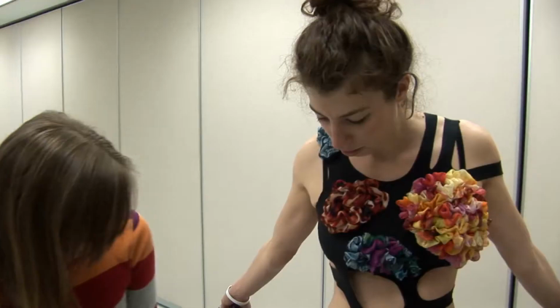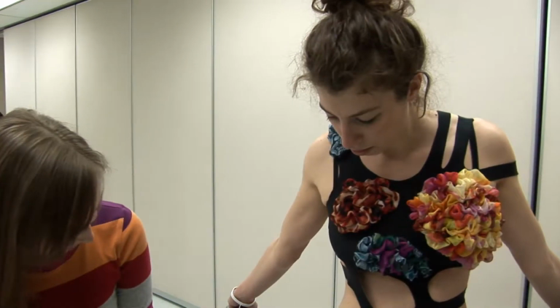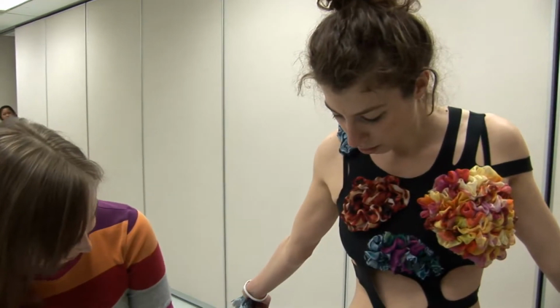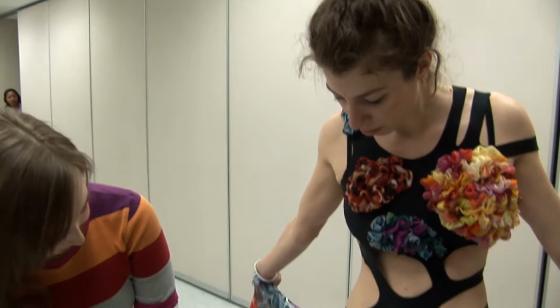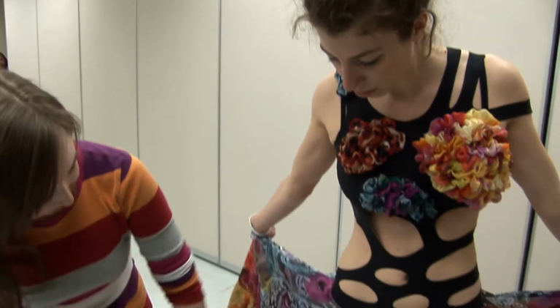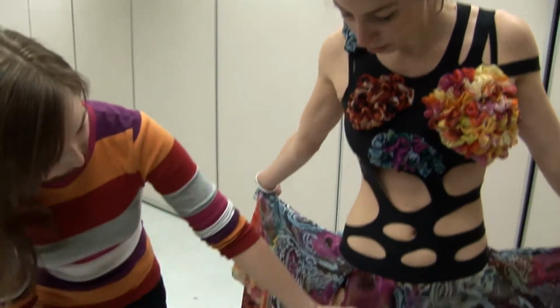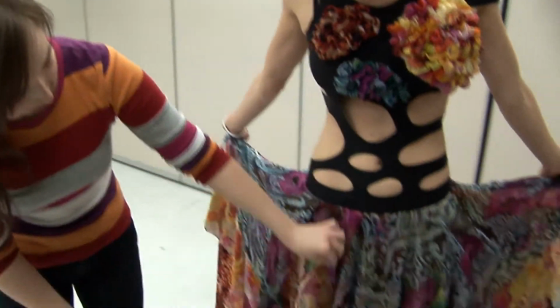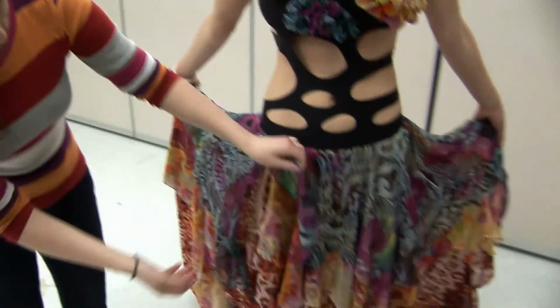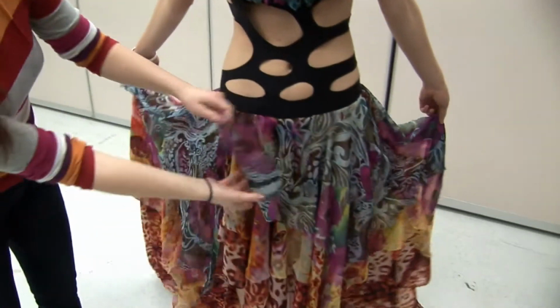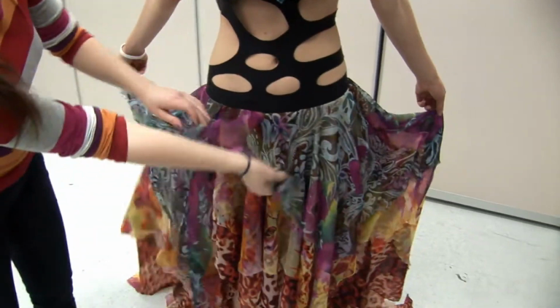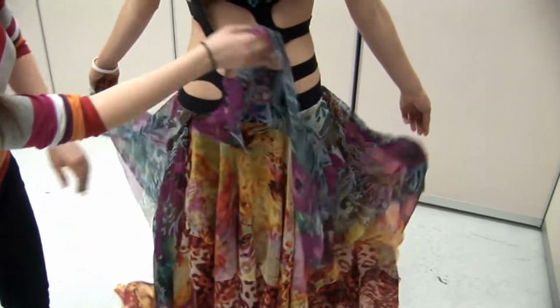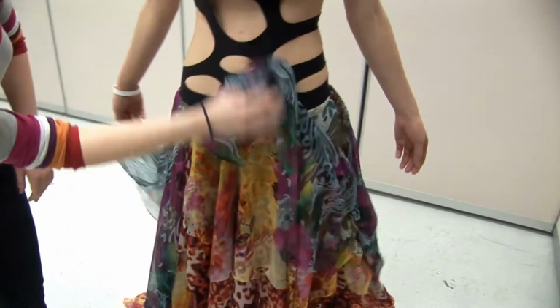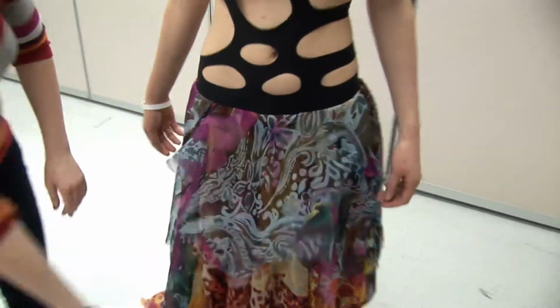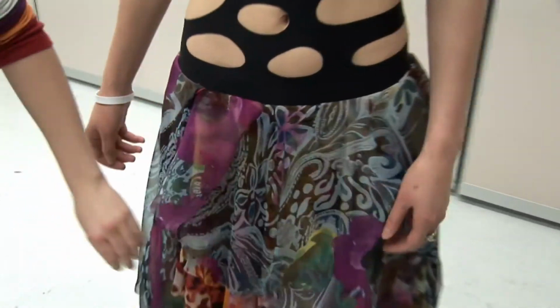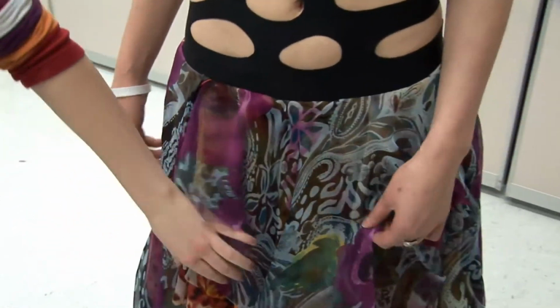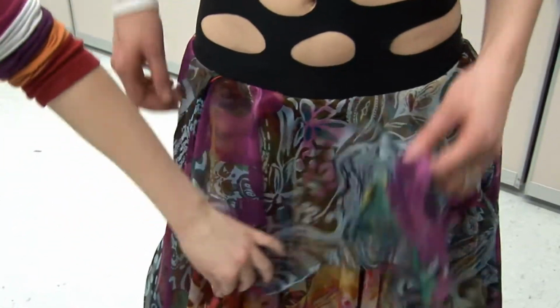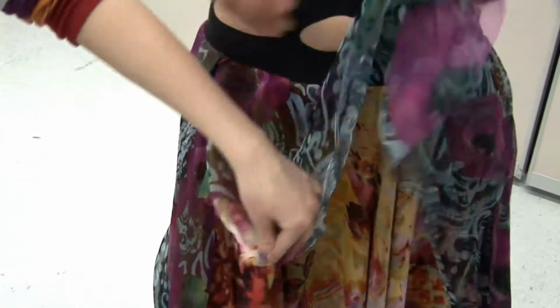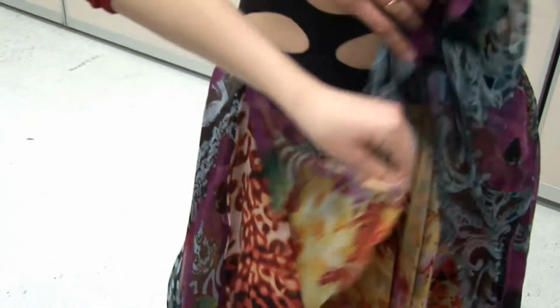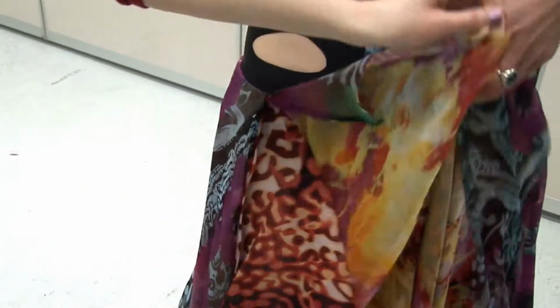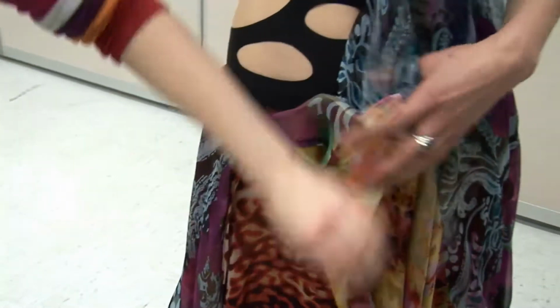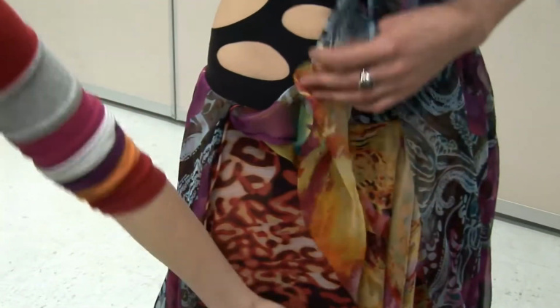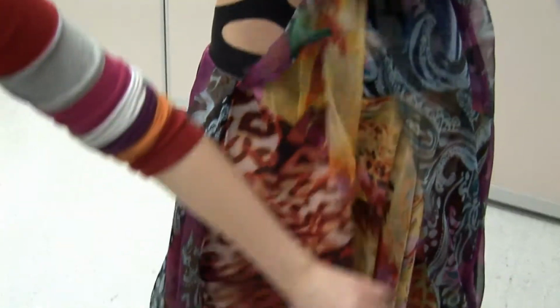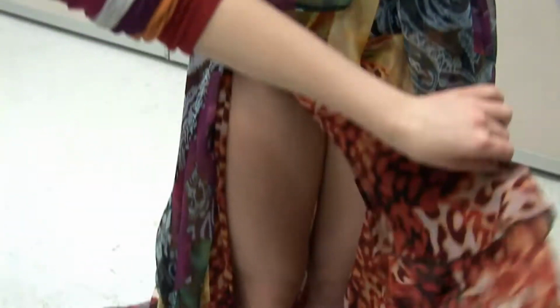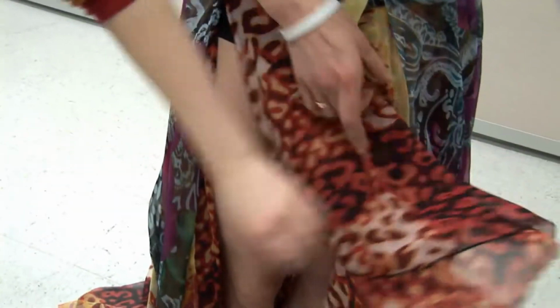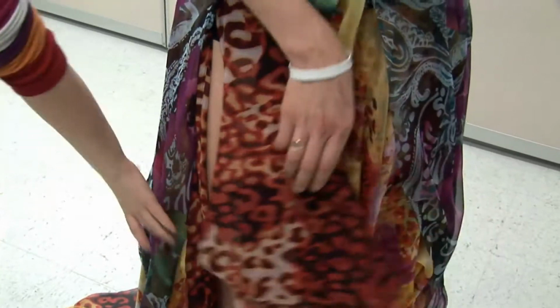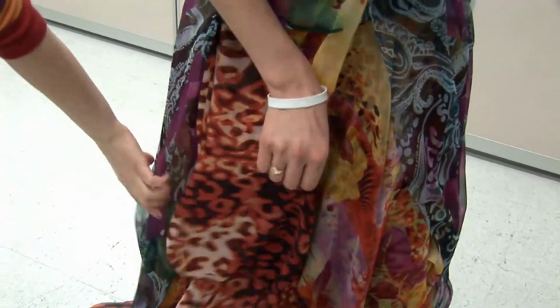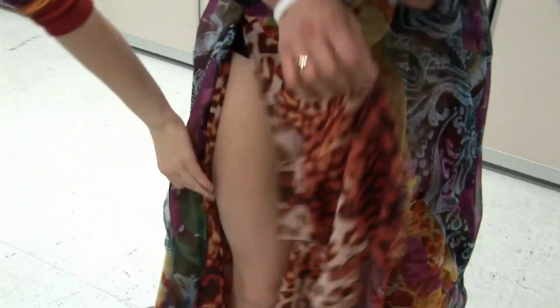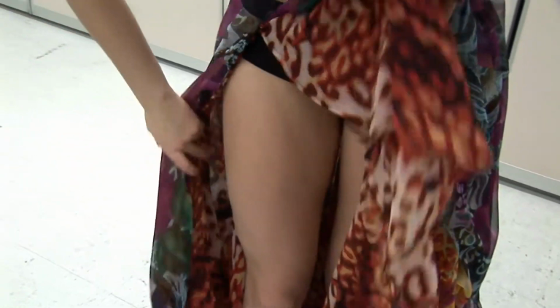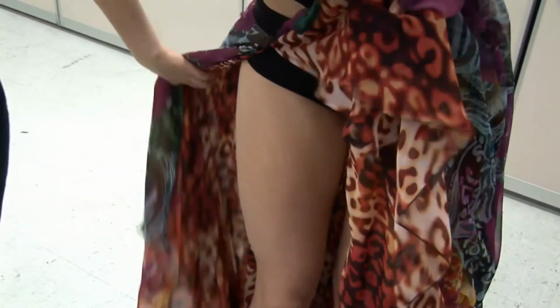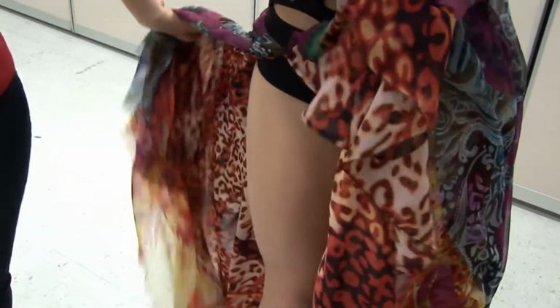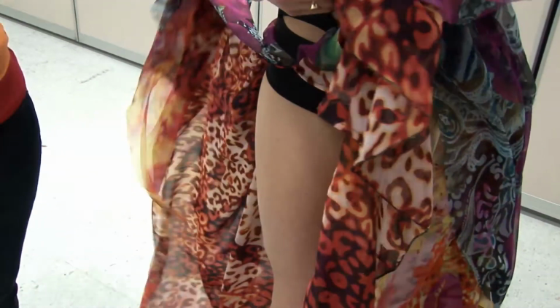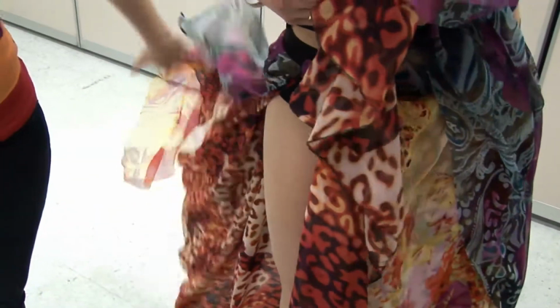There are three layers to the skirt: a top layer, a middle layer, a bottom layer, and a big slit for sex appeal.